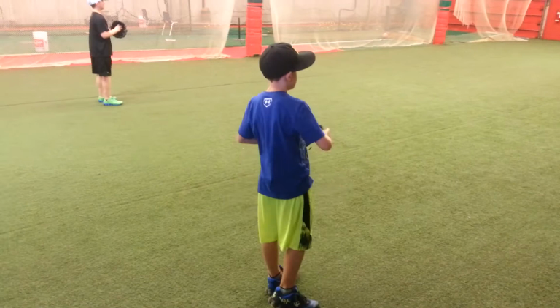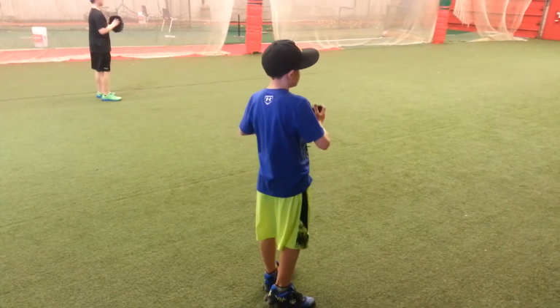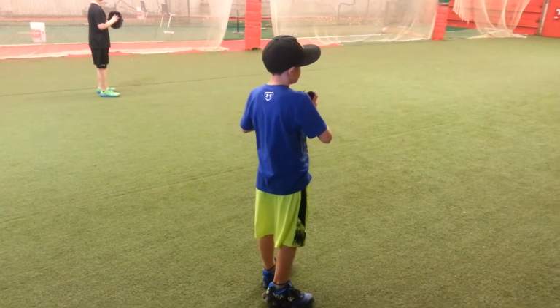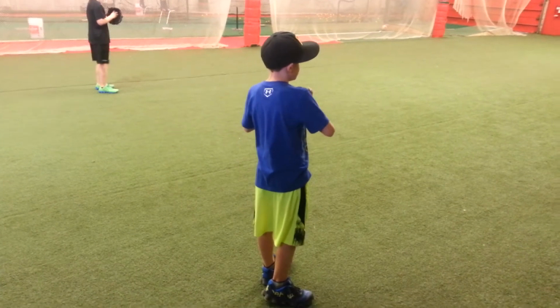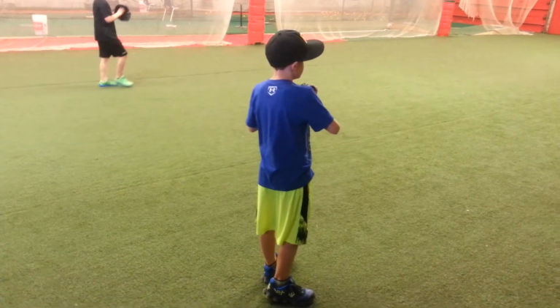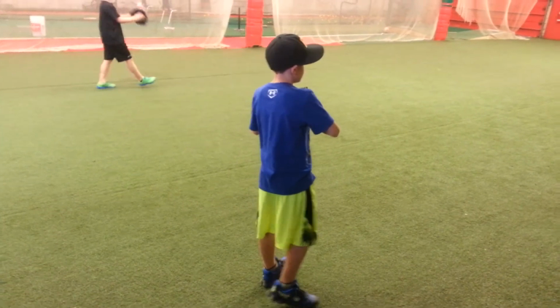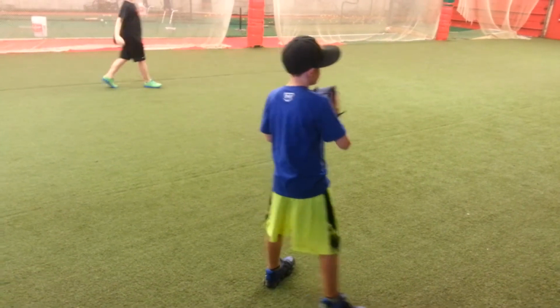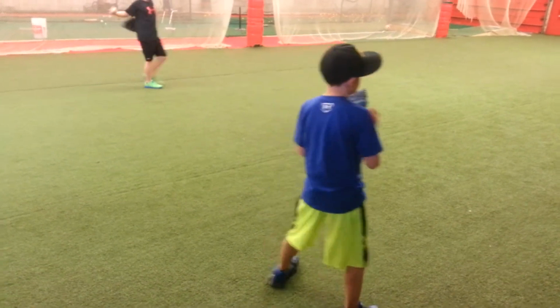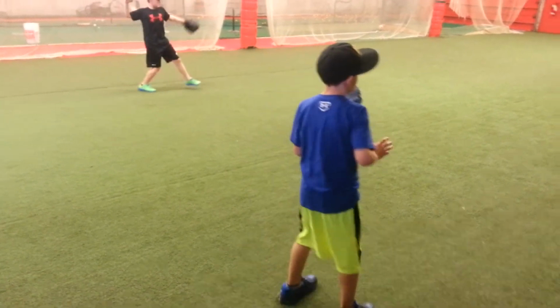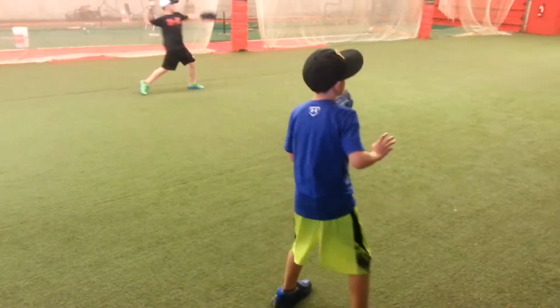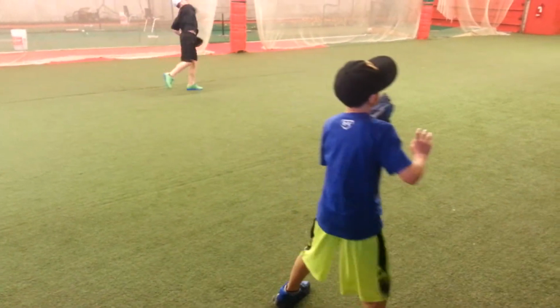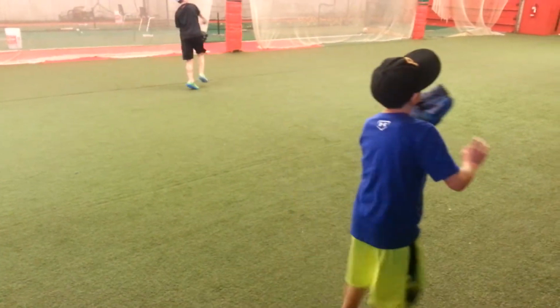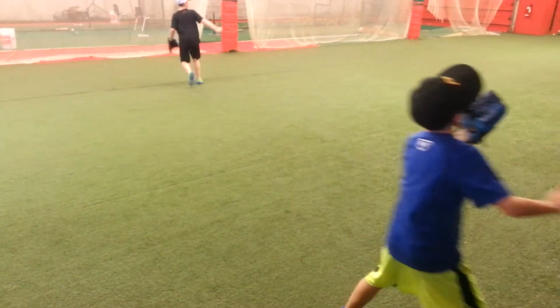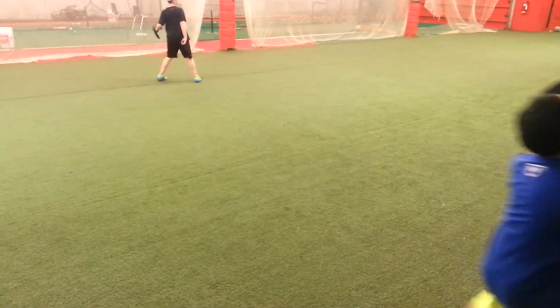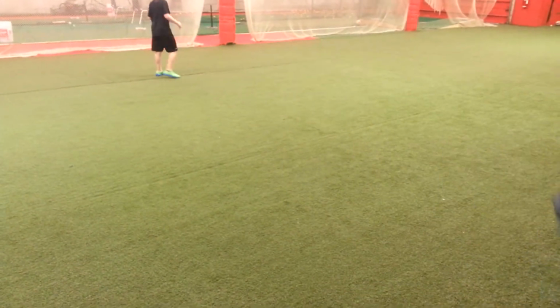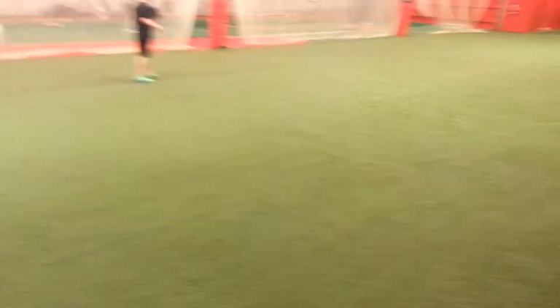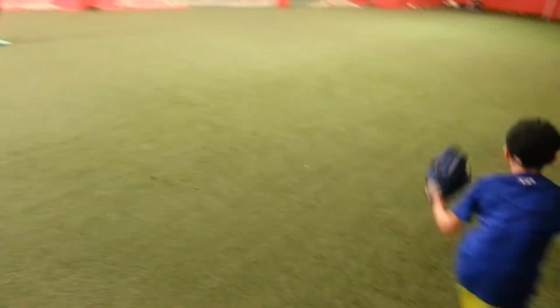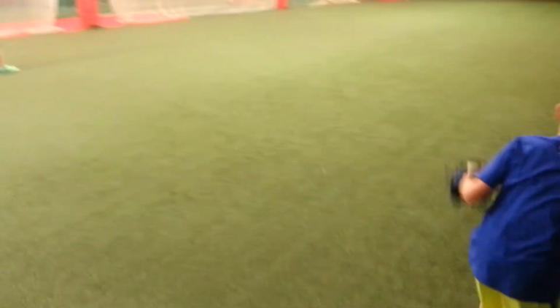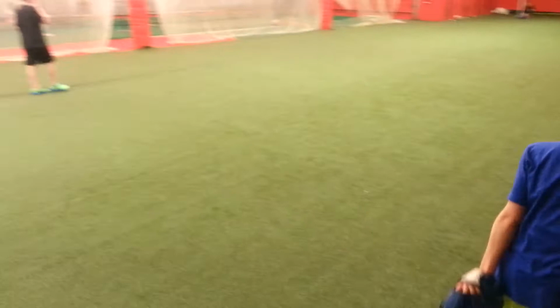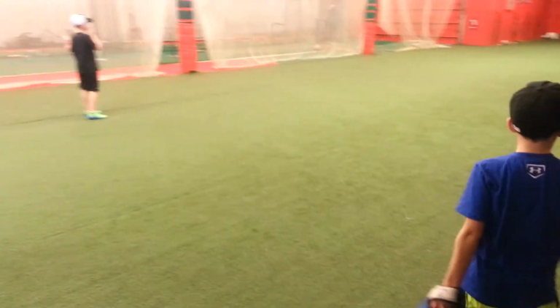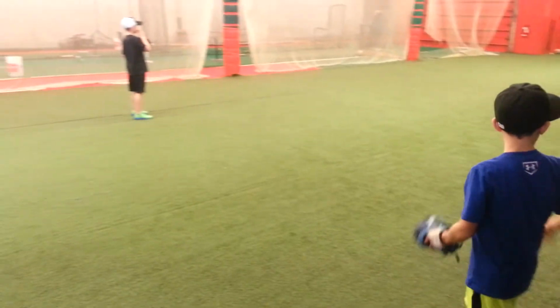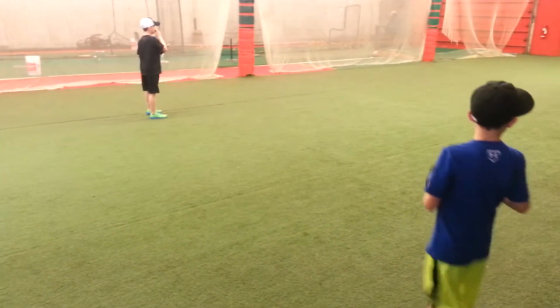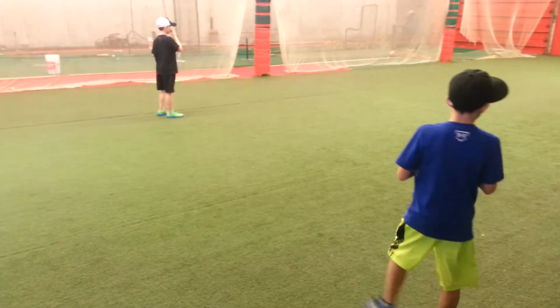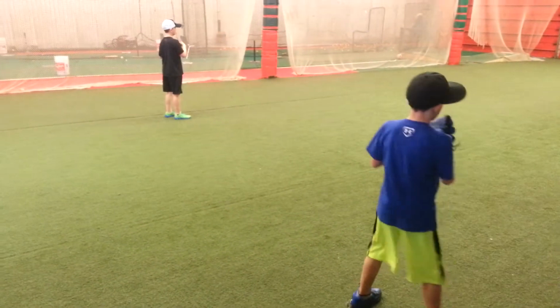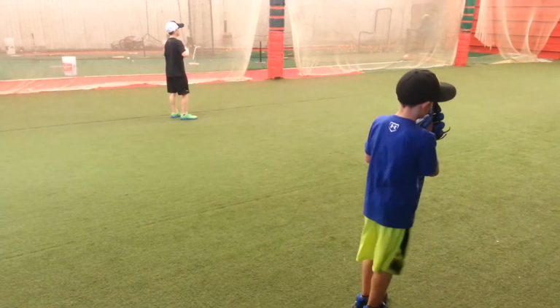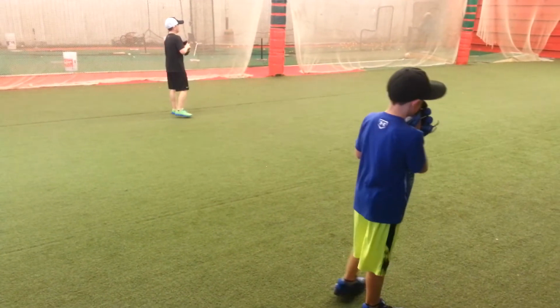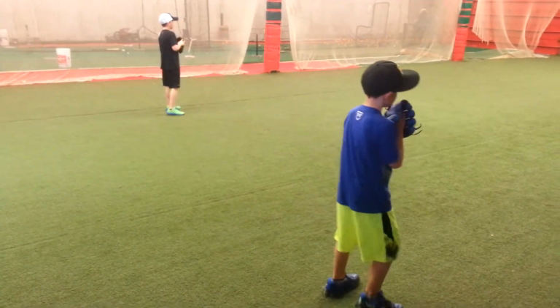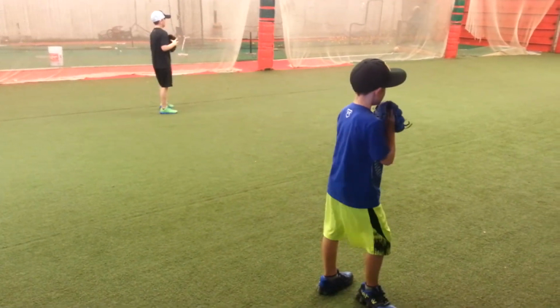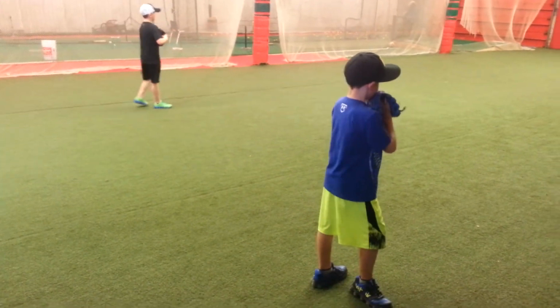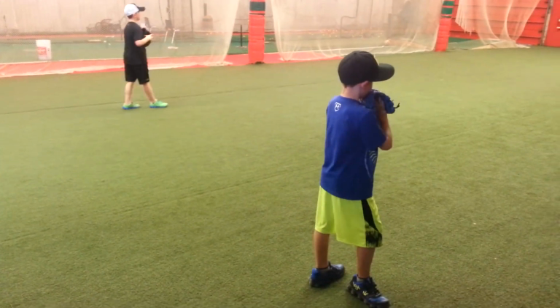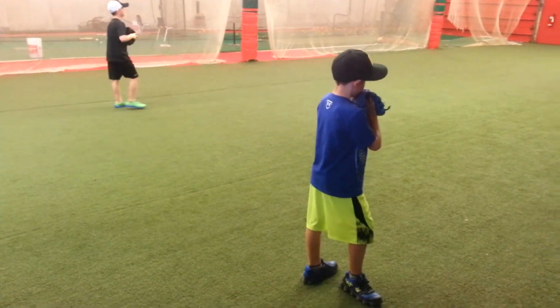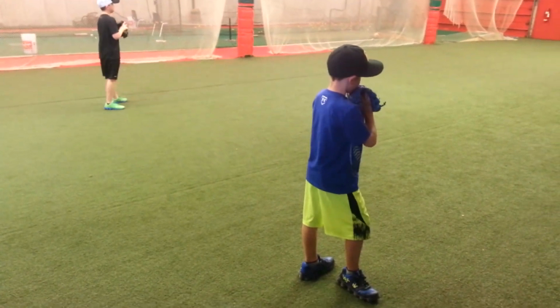And as a result, number one, his release point has his elbow below his shoulder height, which is never good. You always want your elbow at least at shoulder height, if not above it, at the point of release.